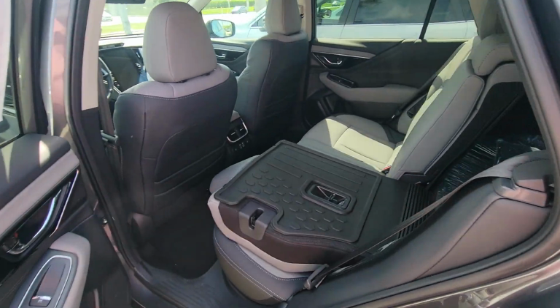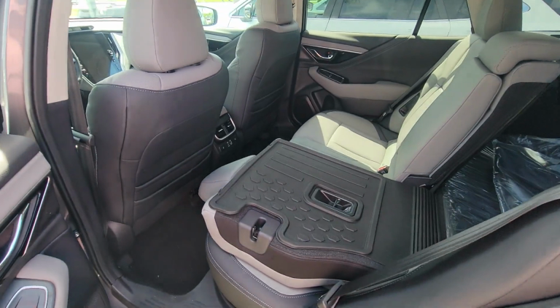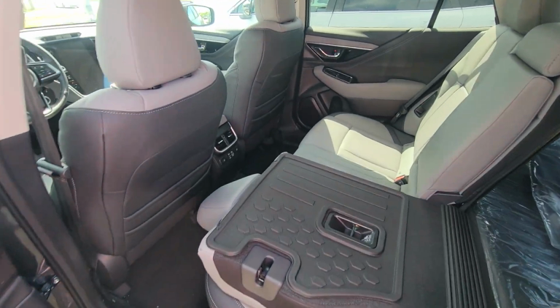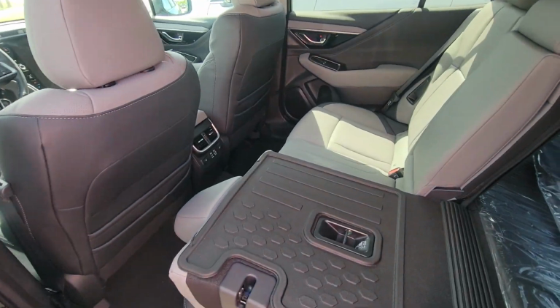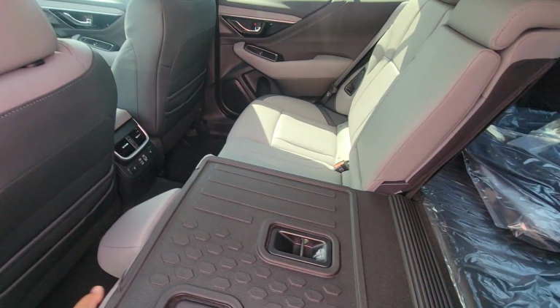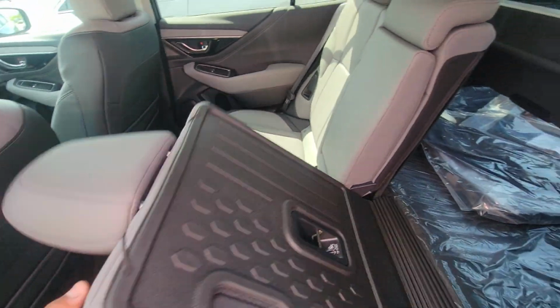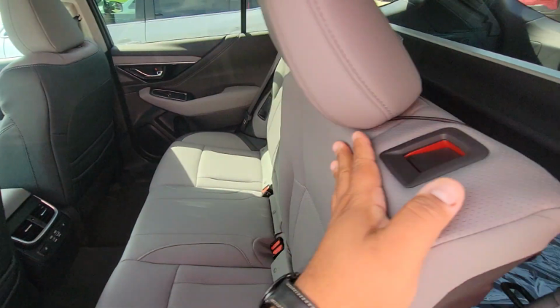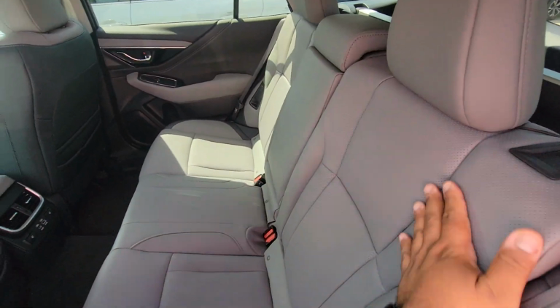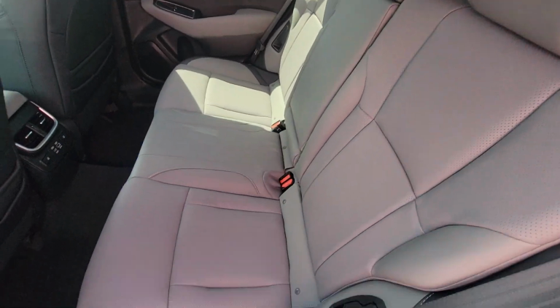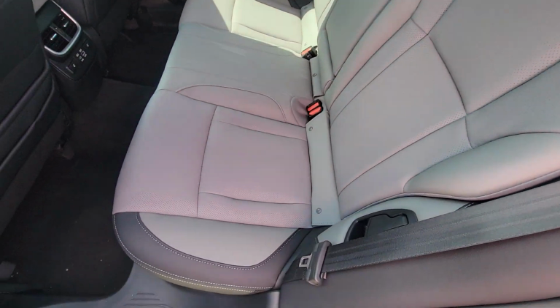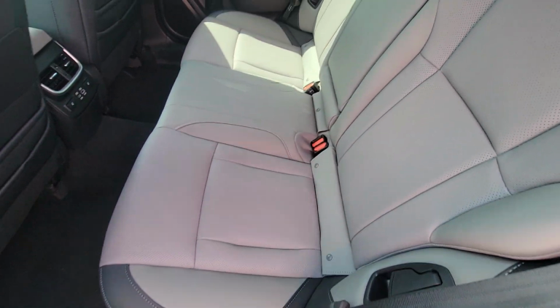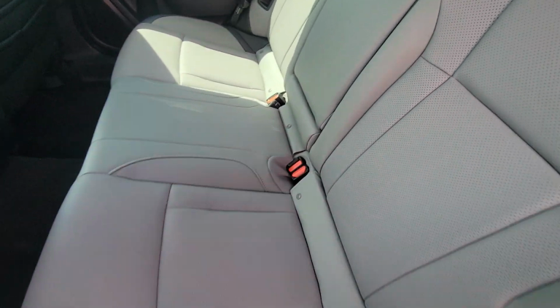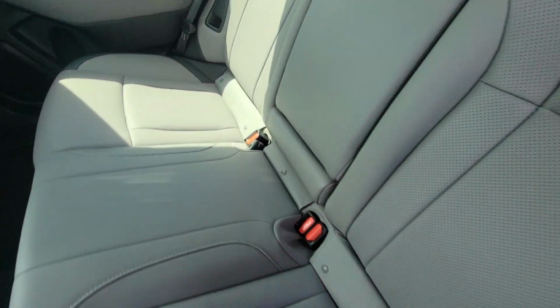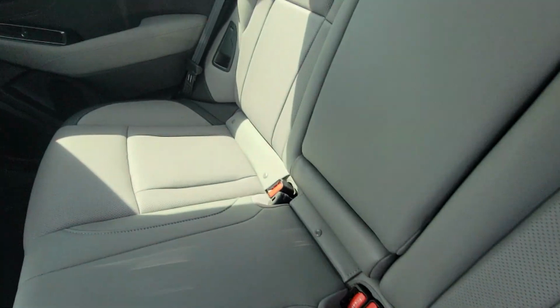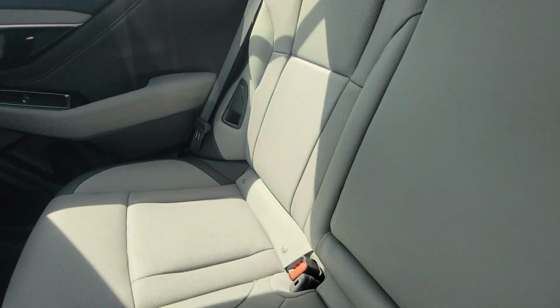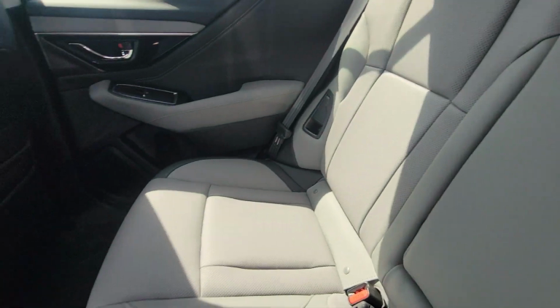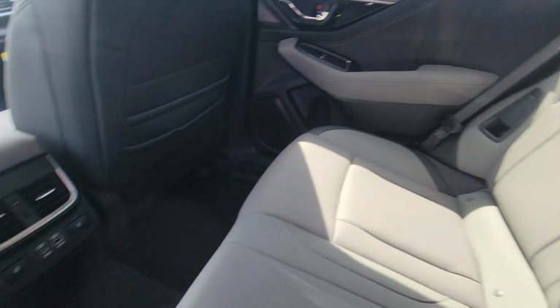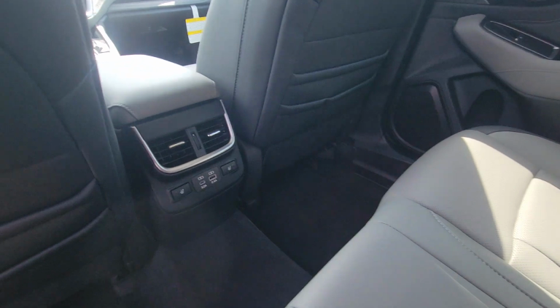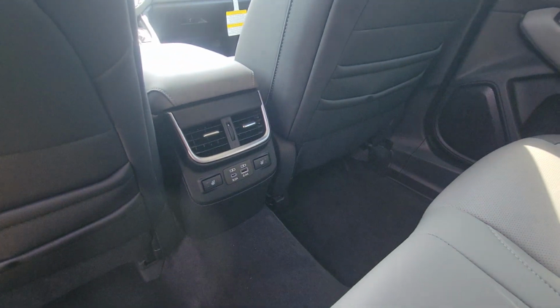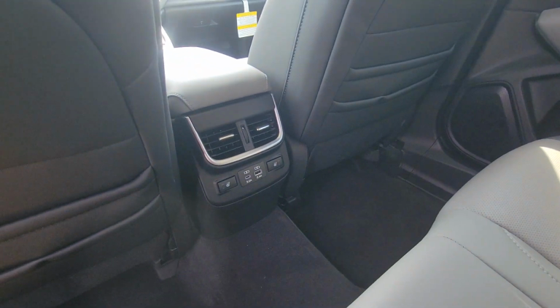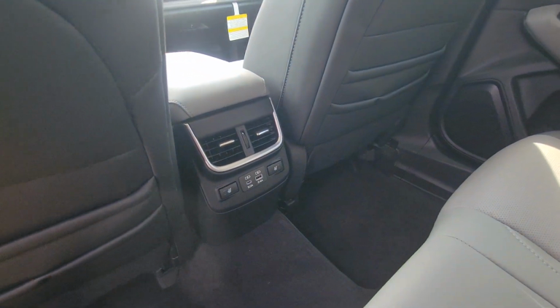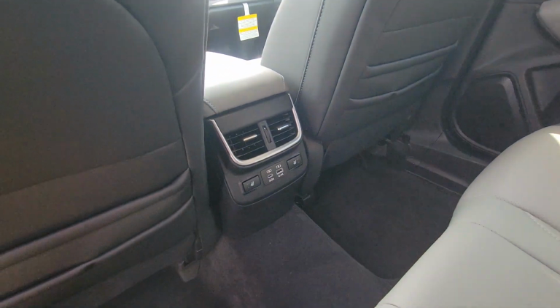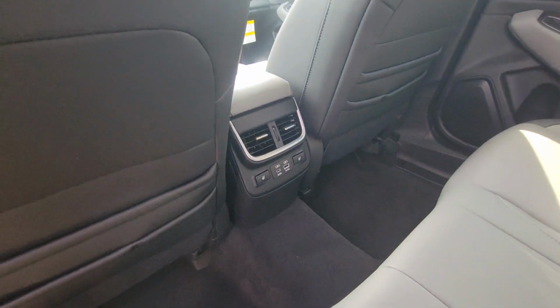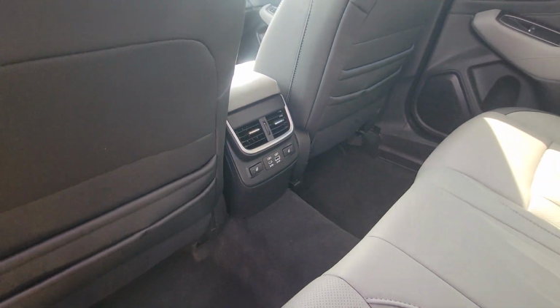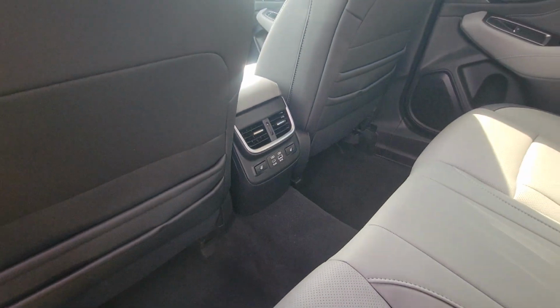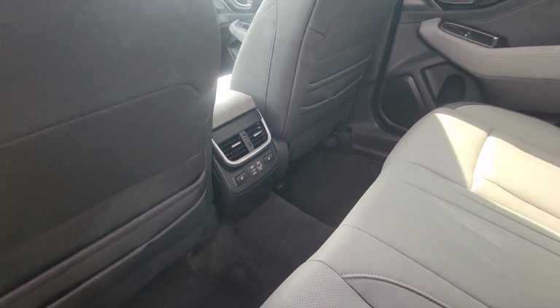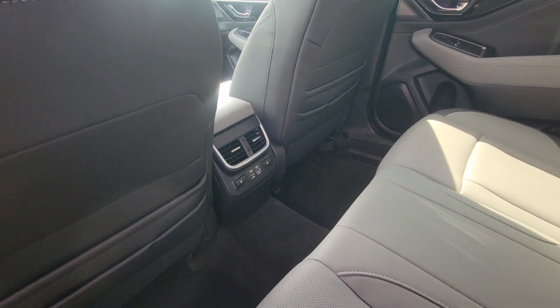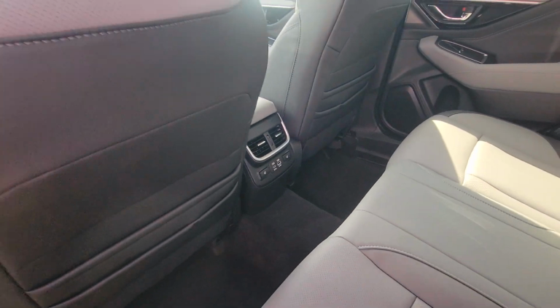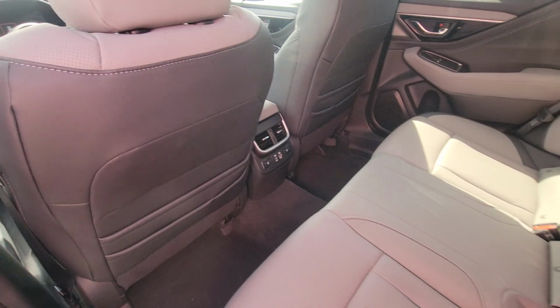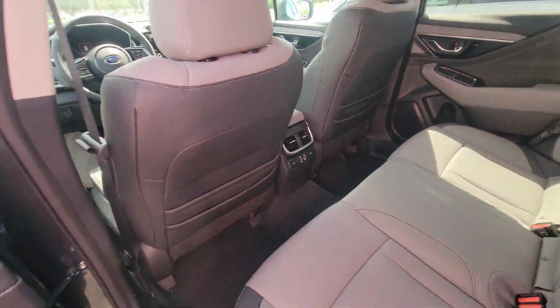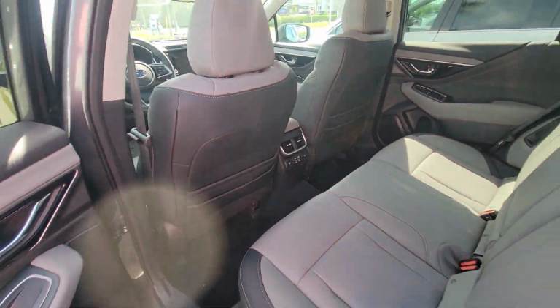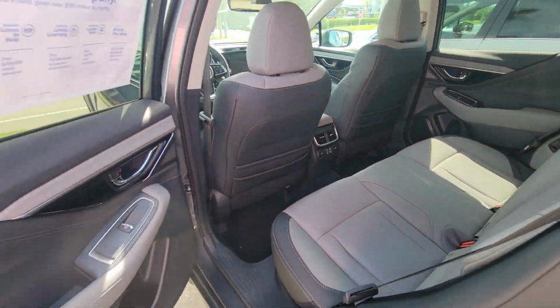I'll show you the interior. This one has the gray leather. Some charging ports, heated seats in the rear, and AC vents.